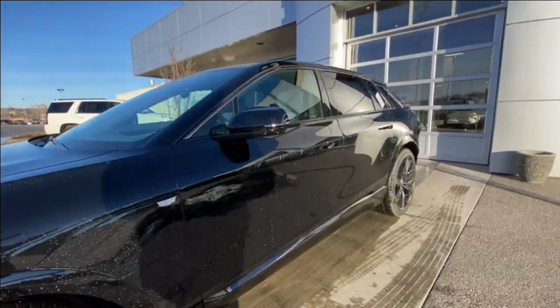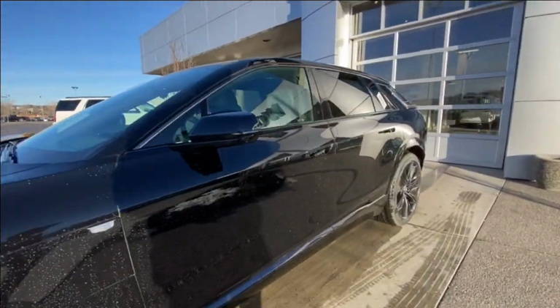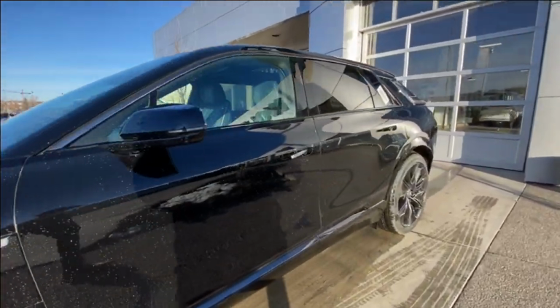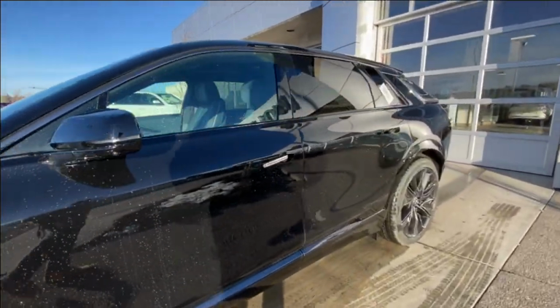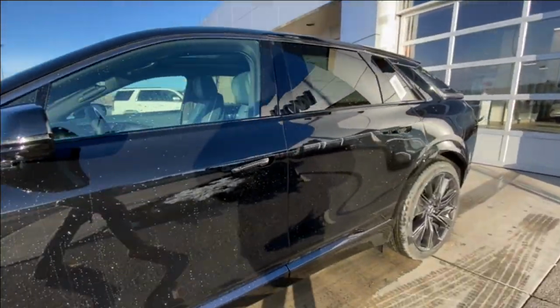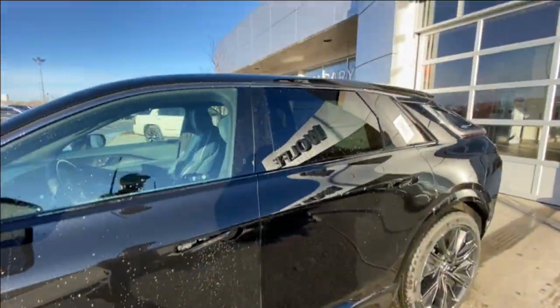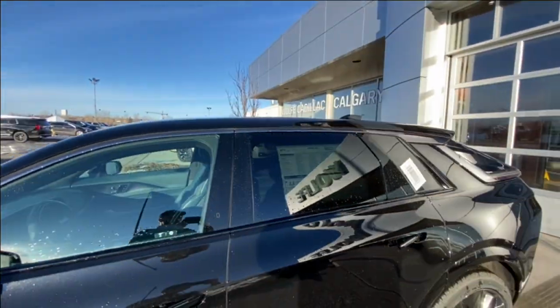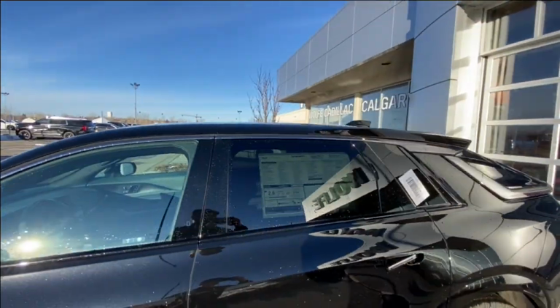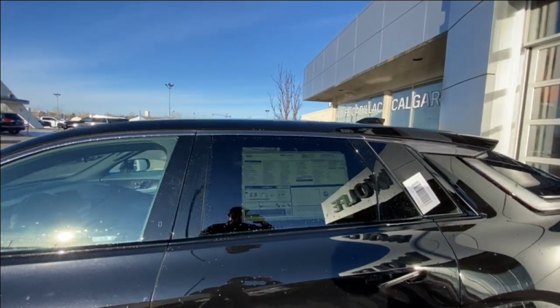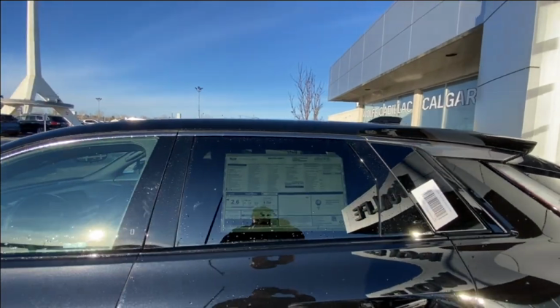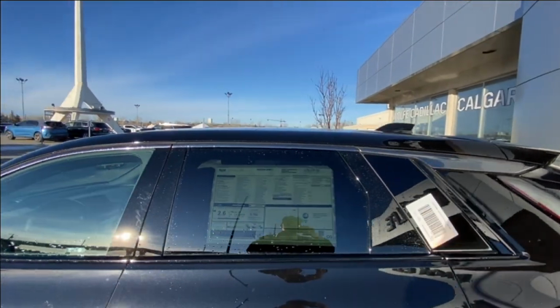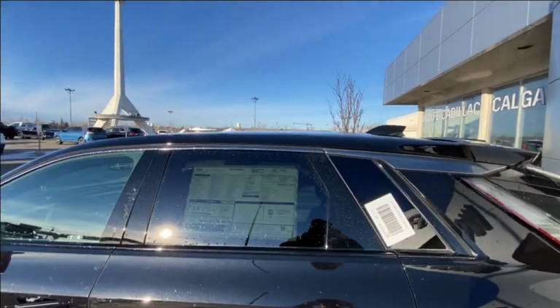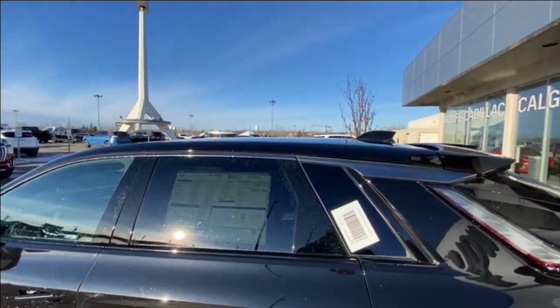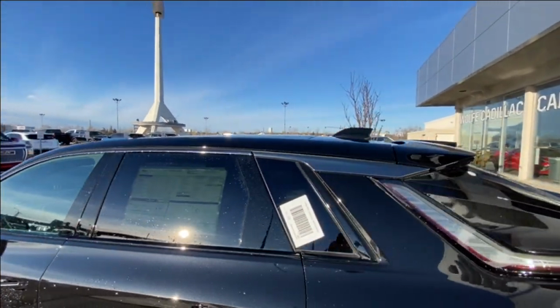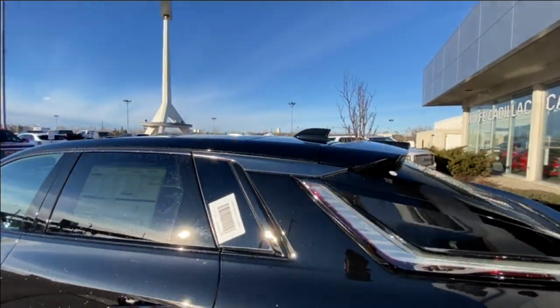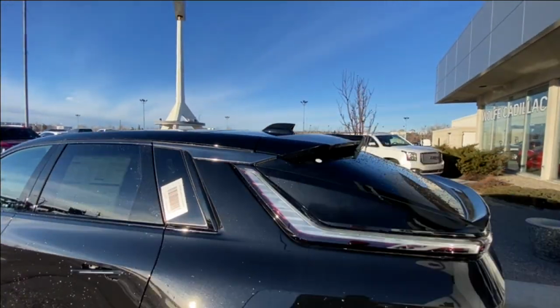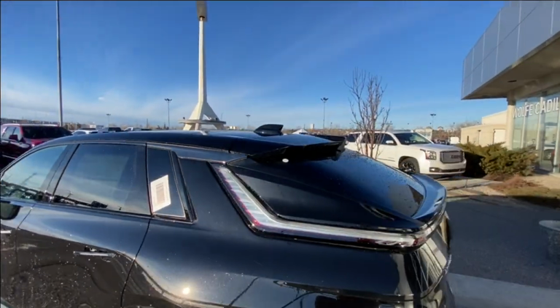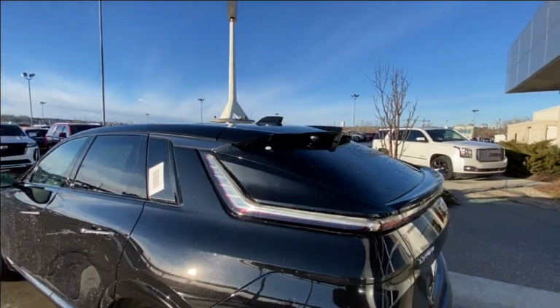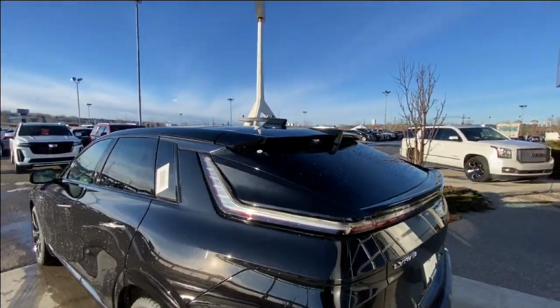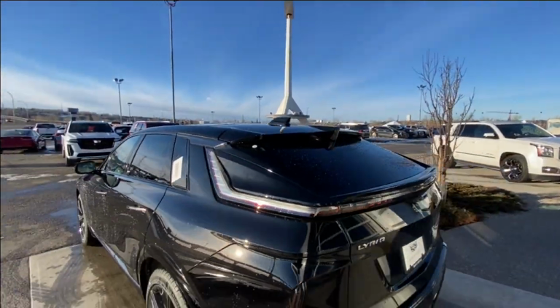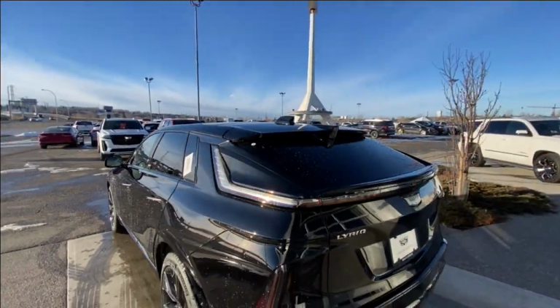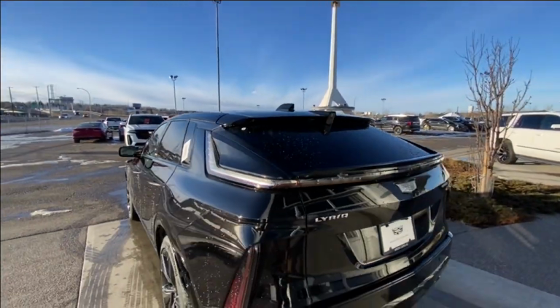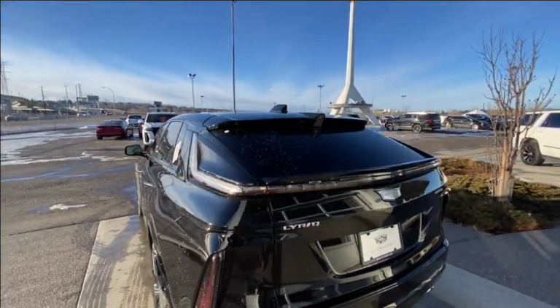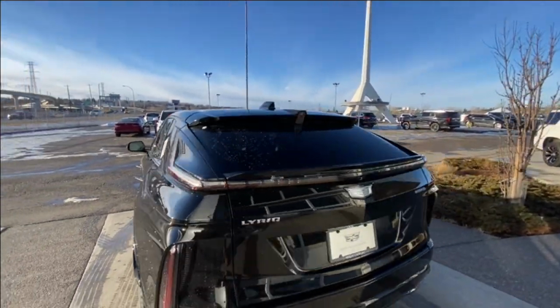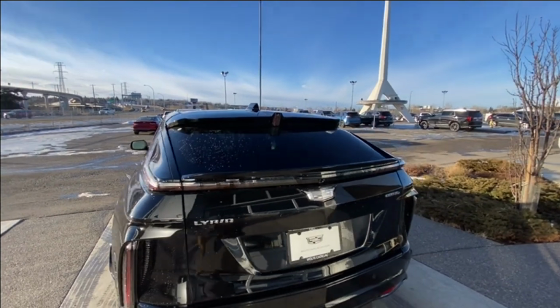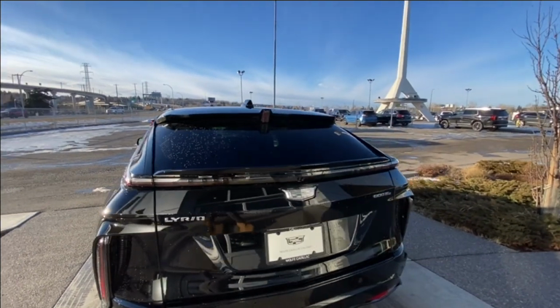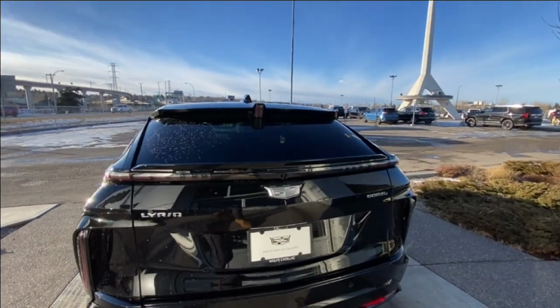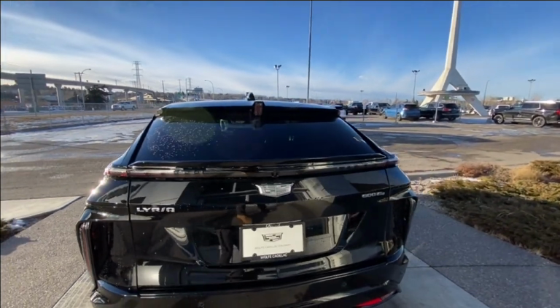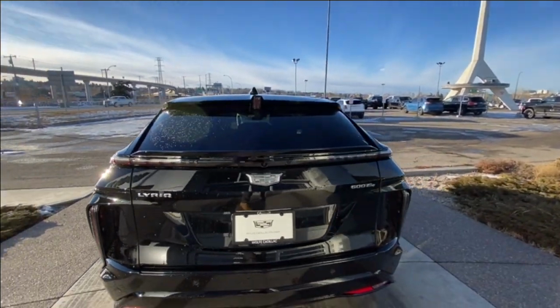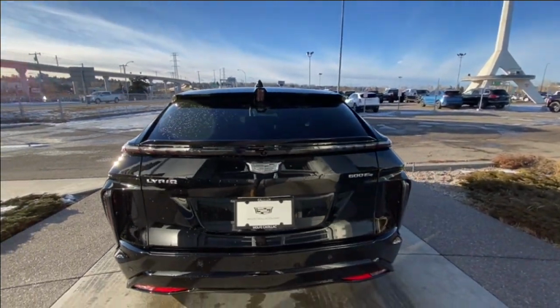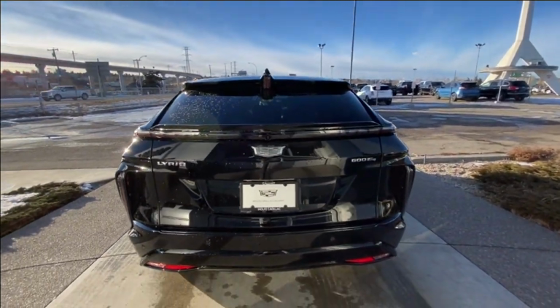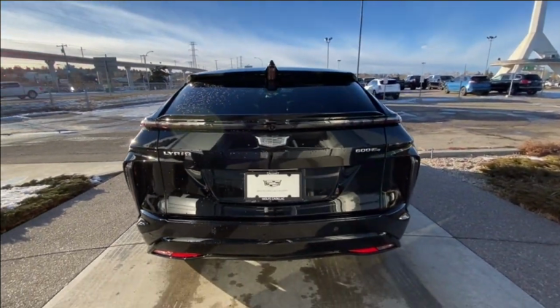This SUV is remote start equipped, with rear tinted privacy windows and chrome trim along the top. Around the back of the vehicle we have clear tail lights, and LYRIQ, Cadillac, and 600 E4 badging can all be found on the hatch.